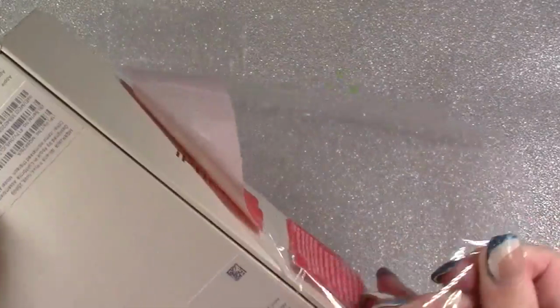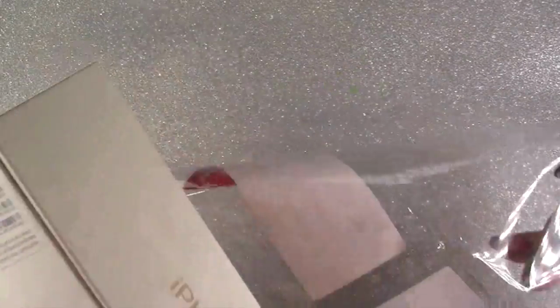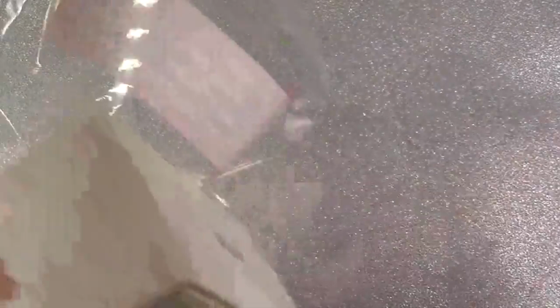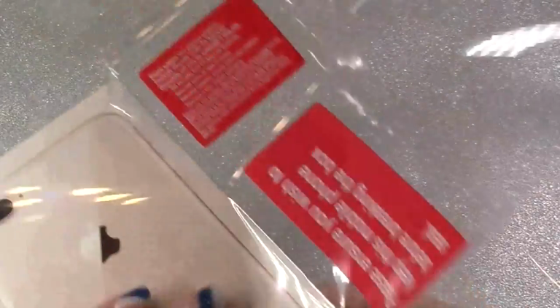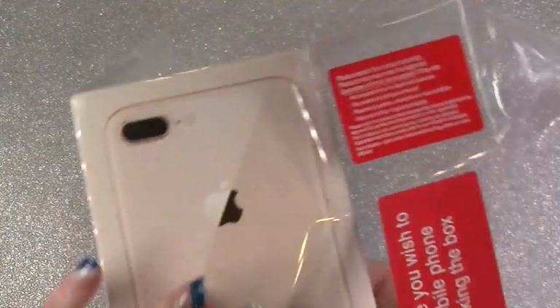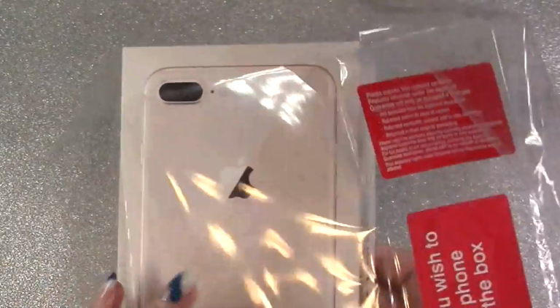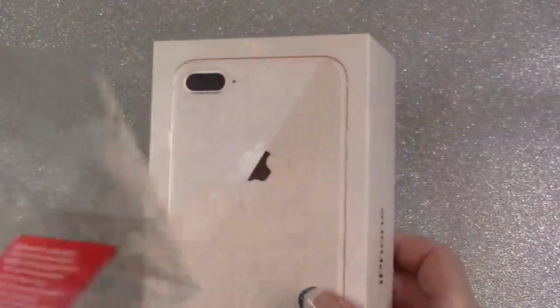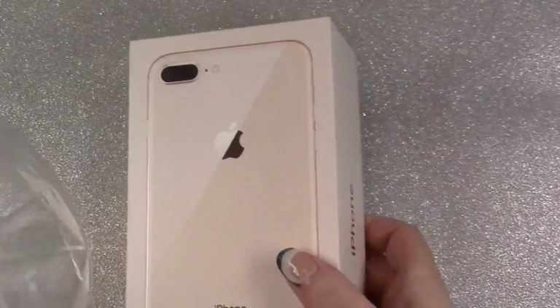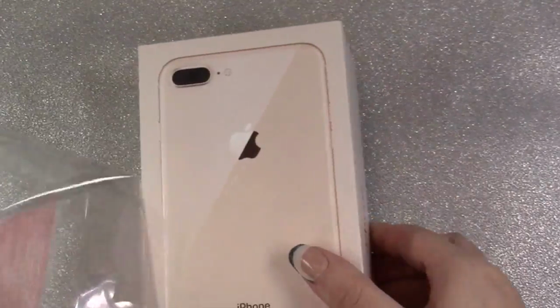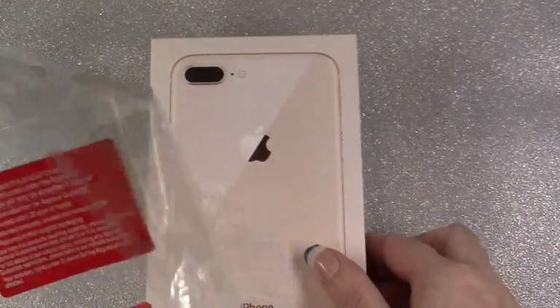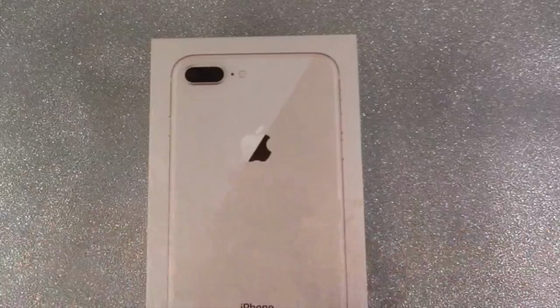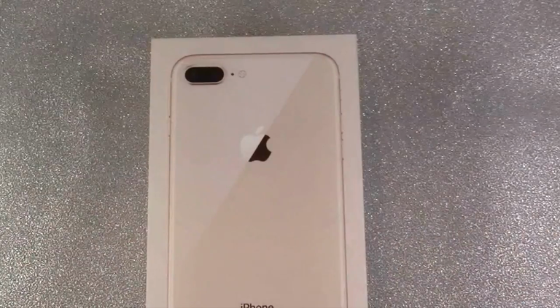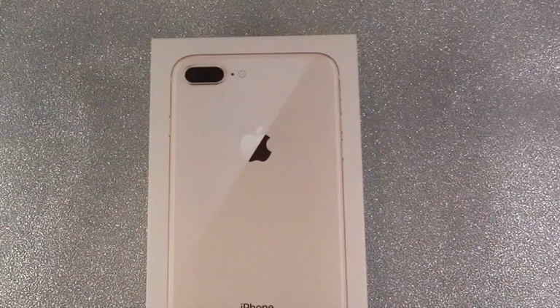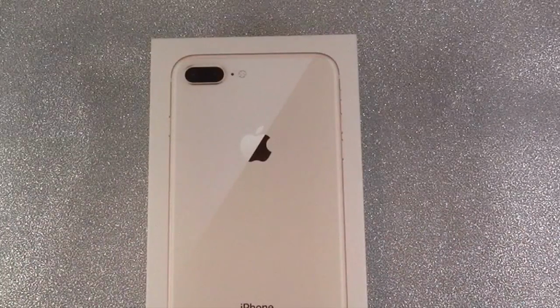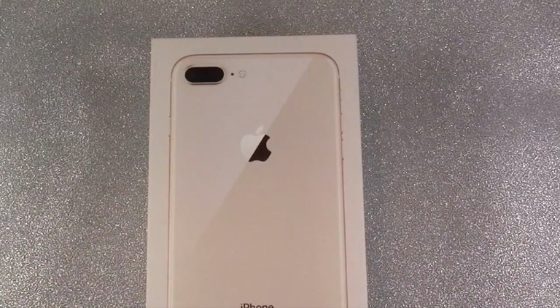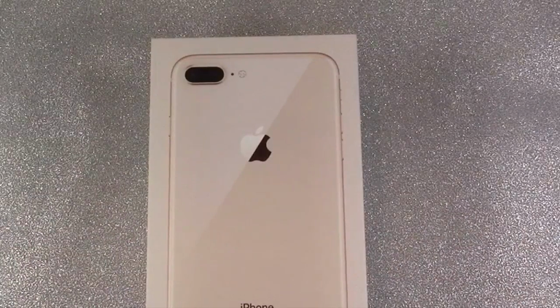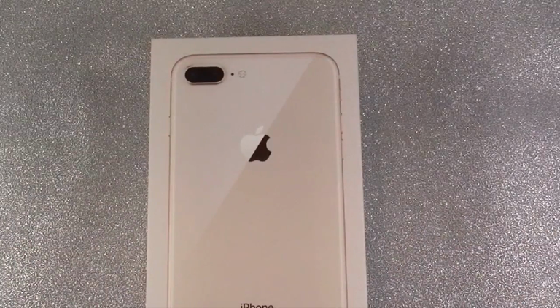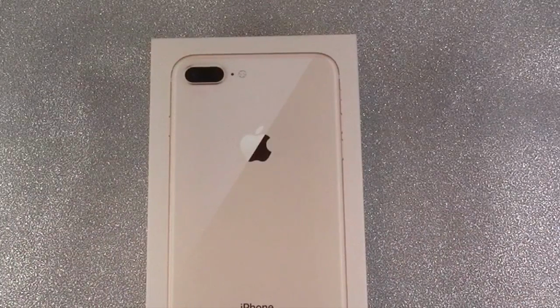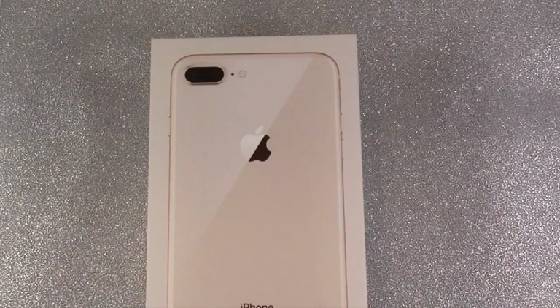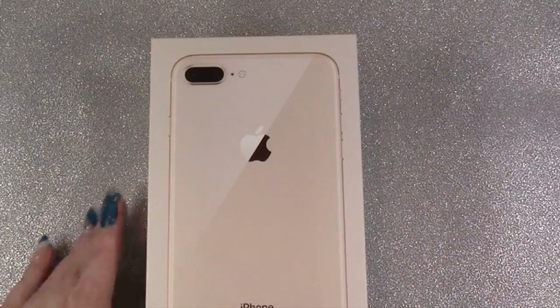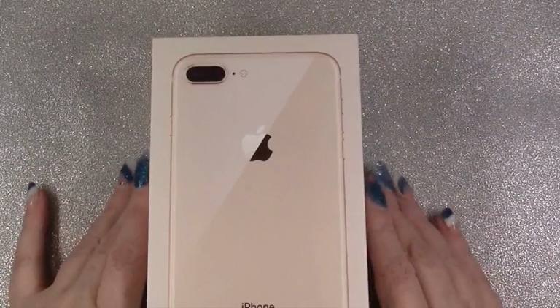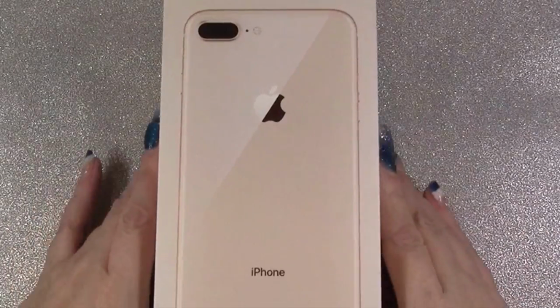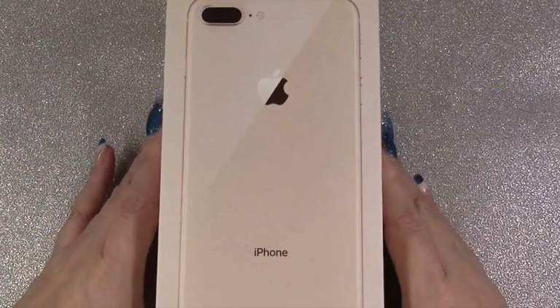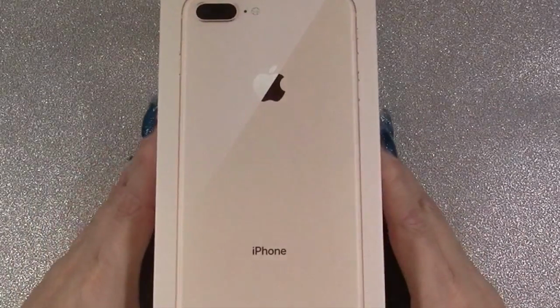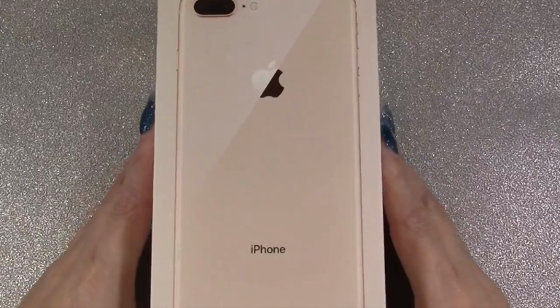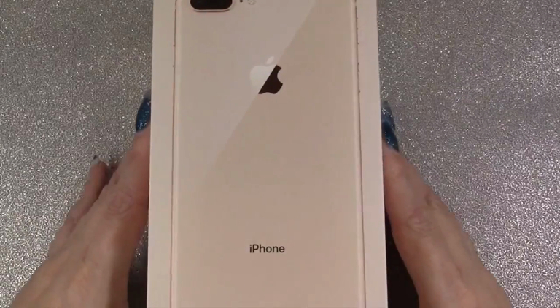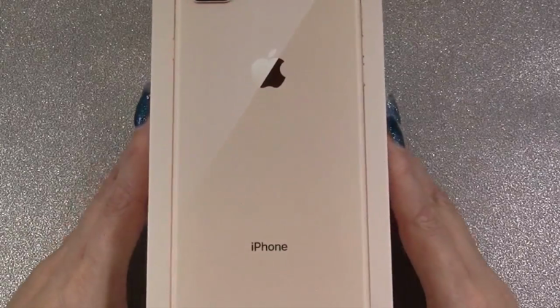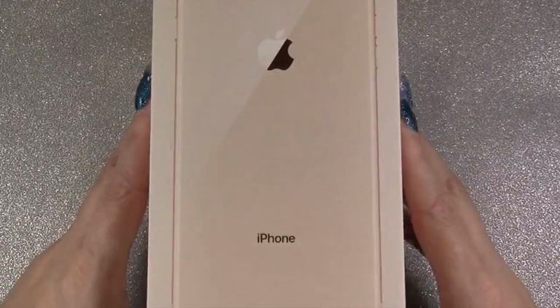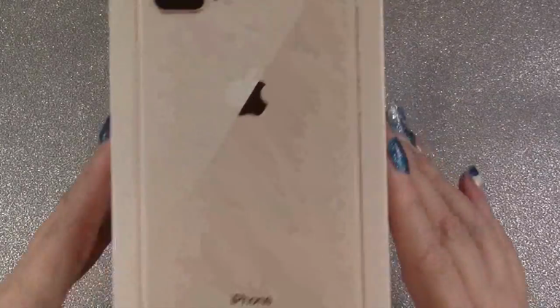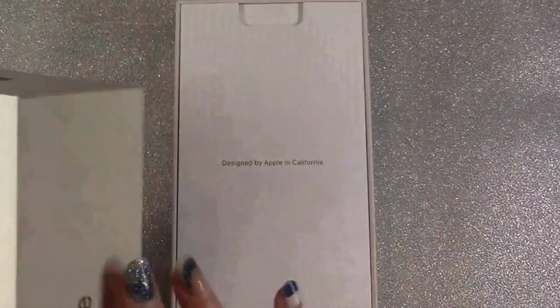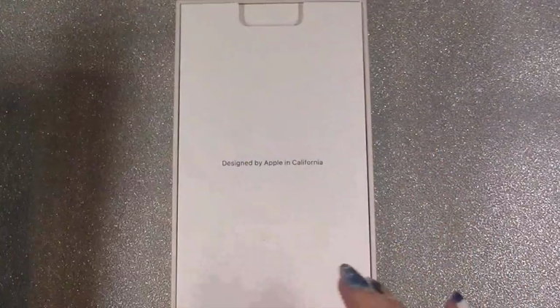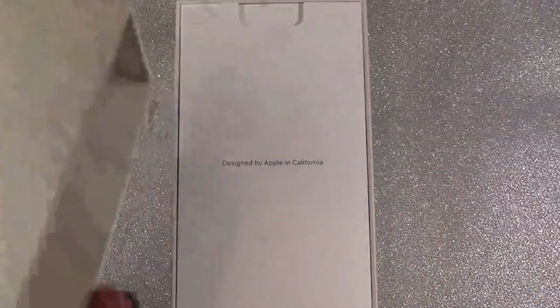It's been on the market a couple of months I think in England. I decided to go with the rose gold option, so here we are.